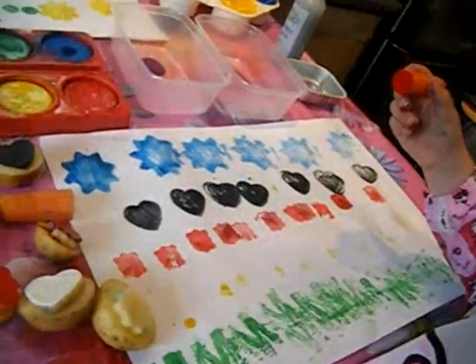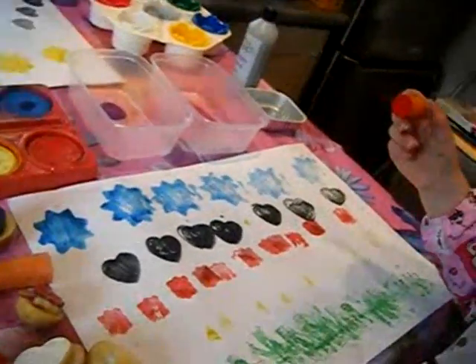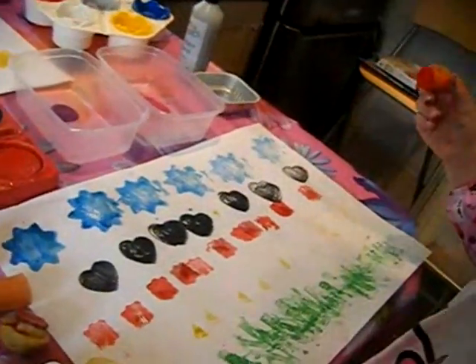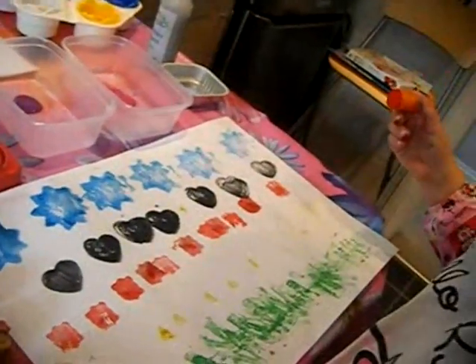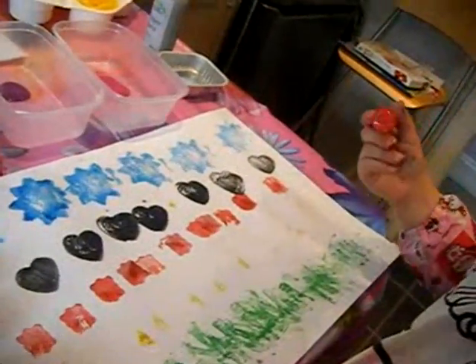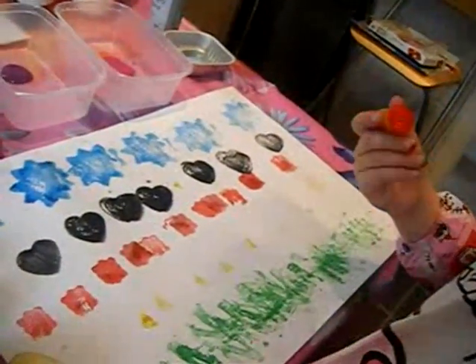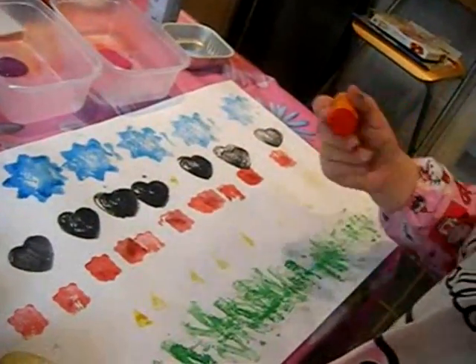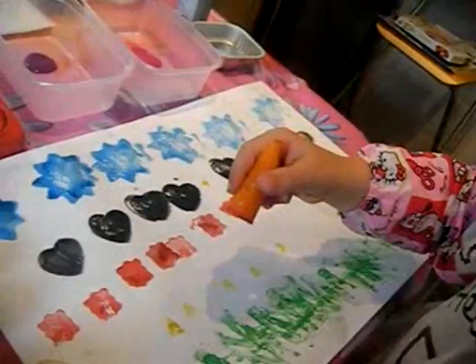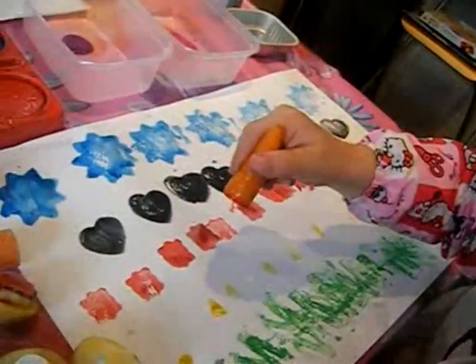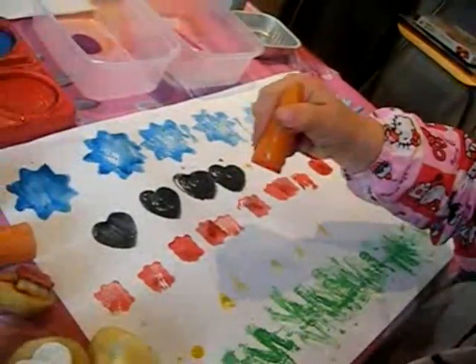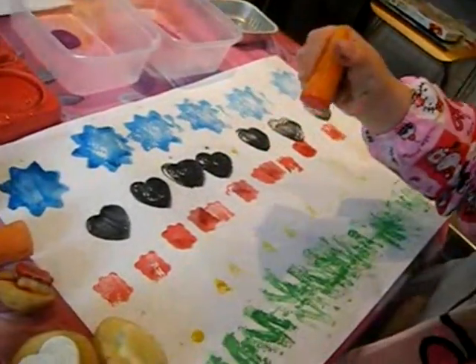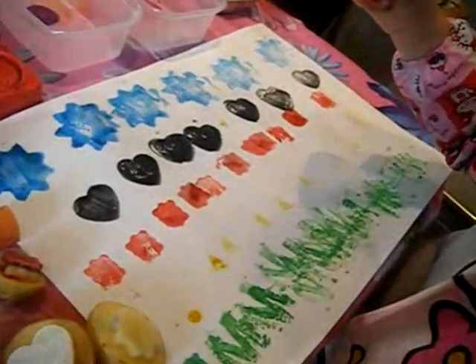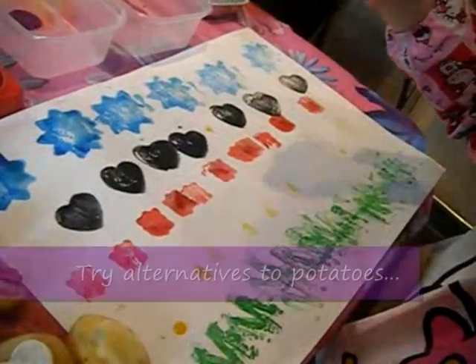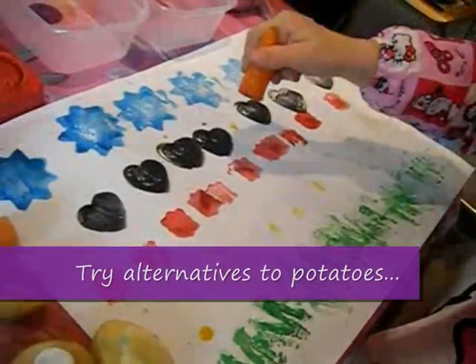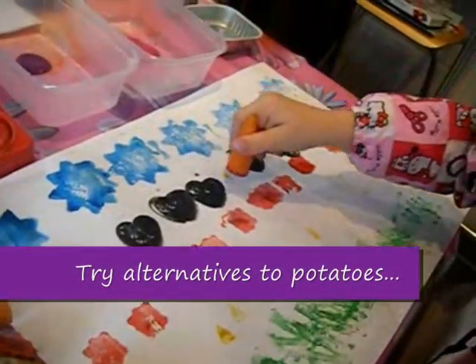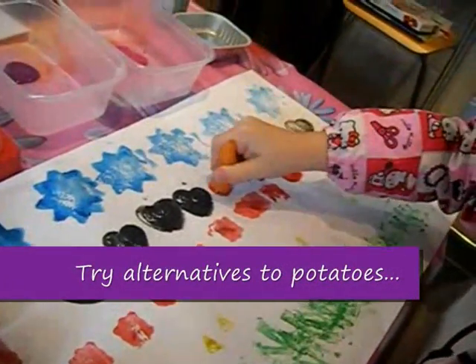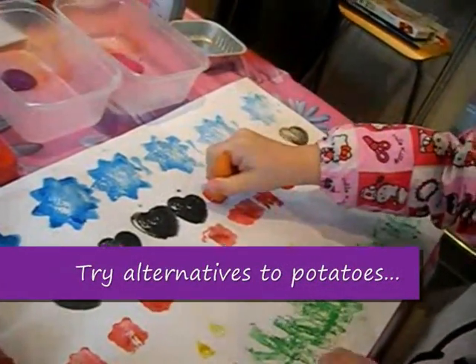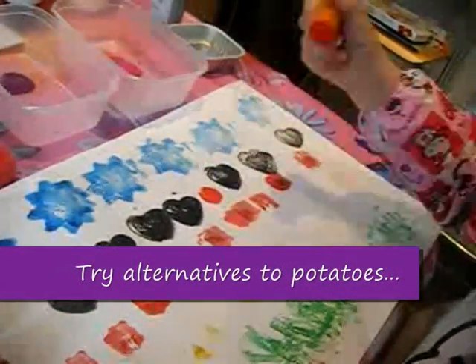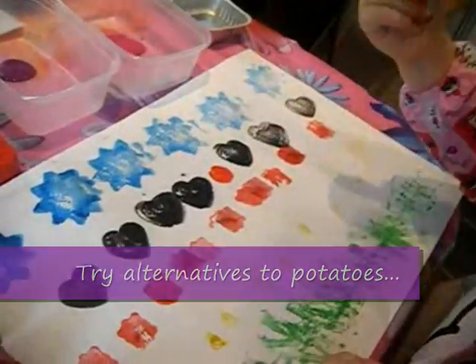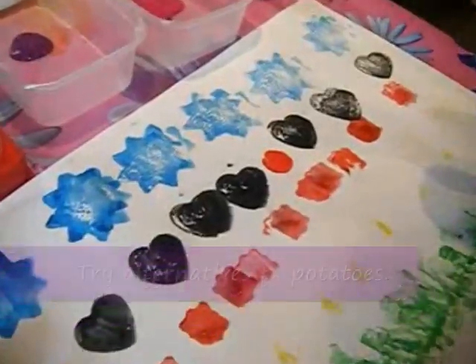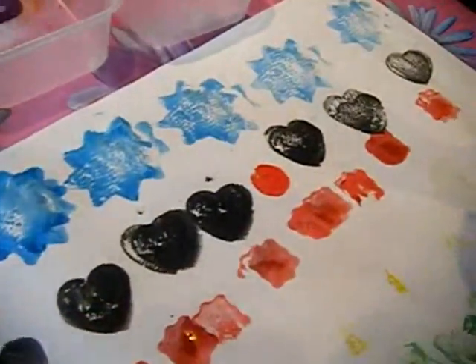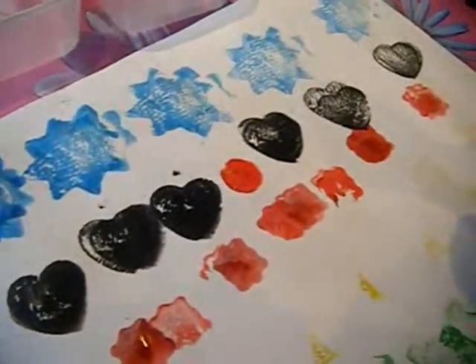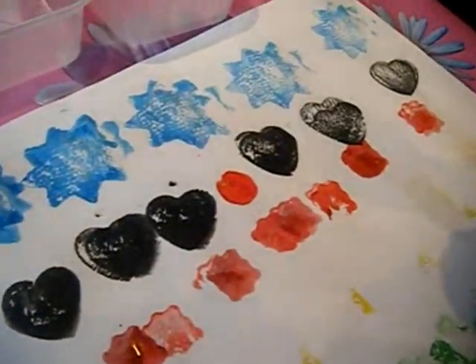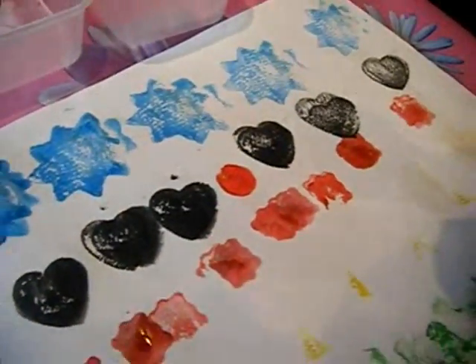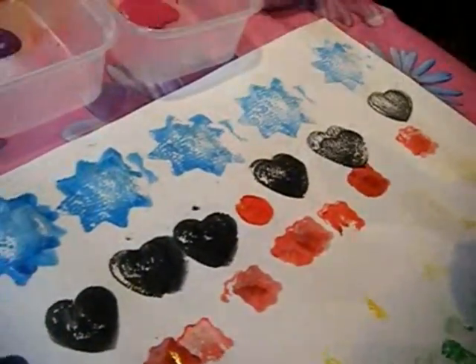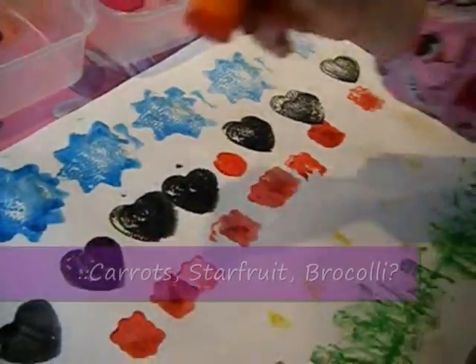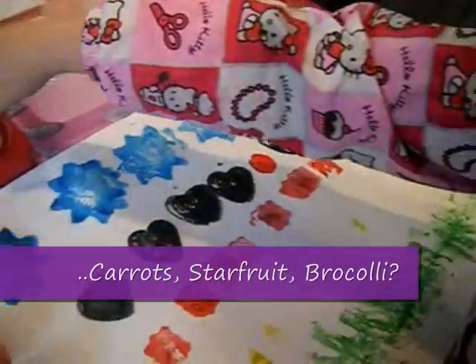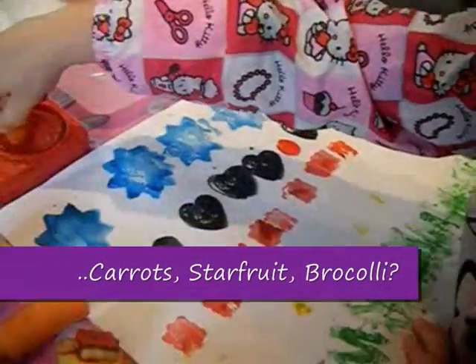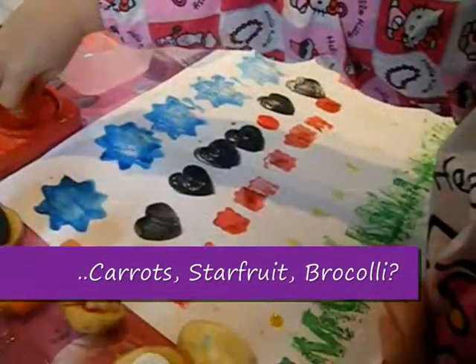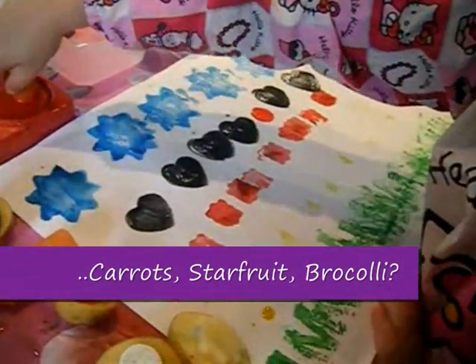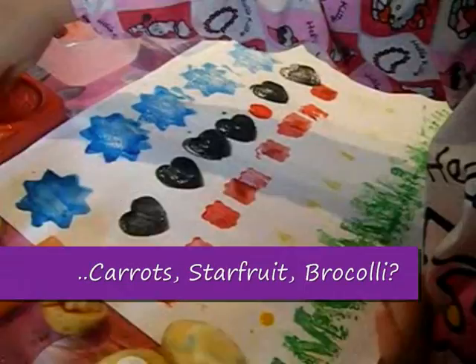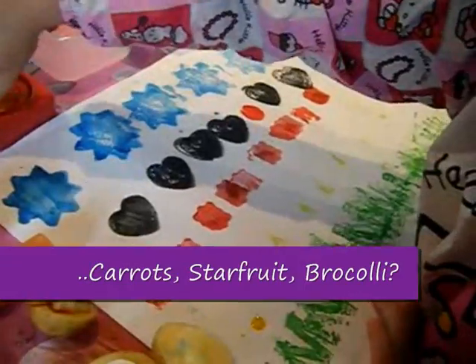So you're trying a carrot now — can we show everybody how a carrot works? We've just got a round of a carrot, let's see how well that stamps. Oh, beautiful! So carrots make lovely little circles. It saves you cutting out little circles from a potato.